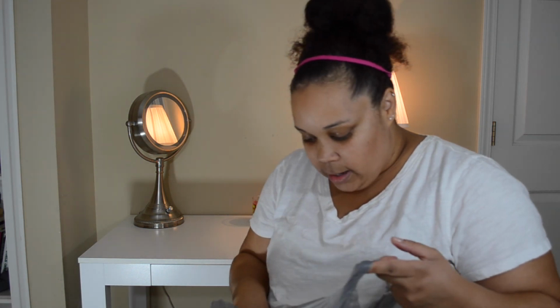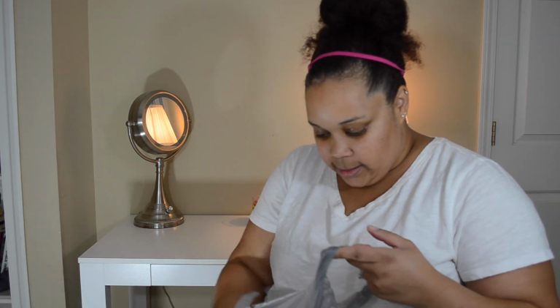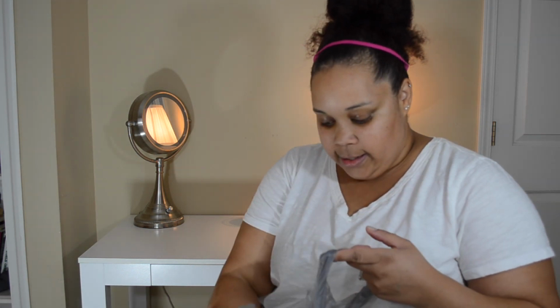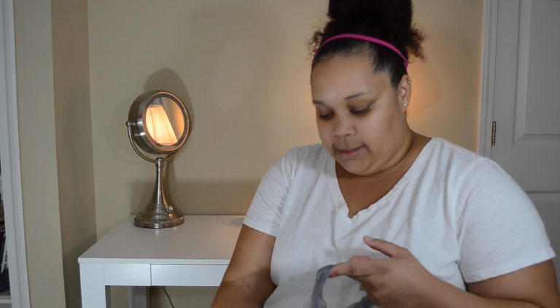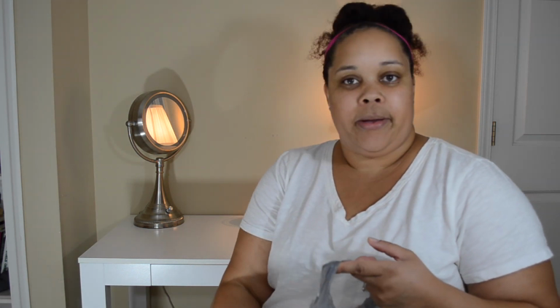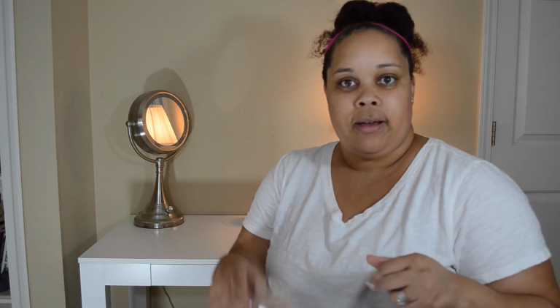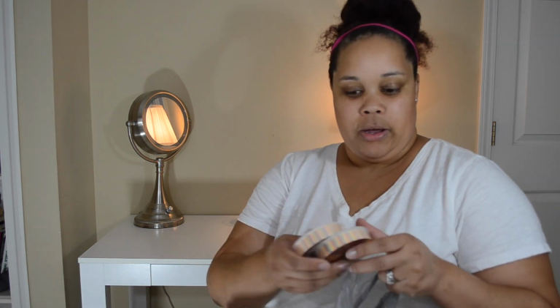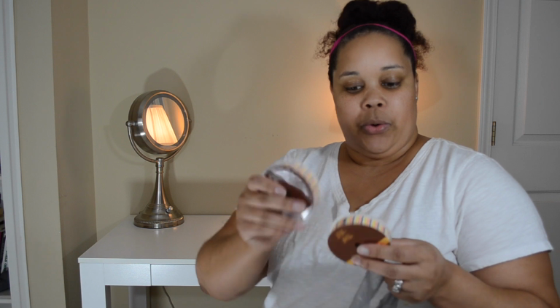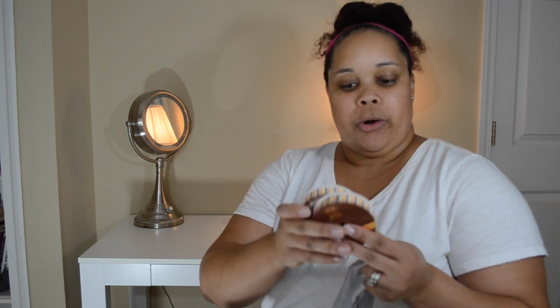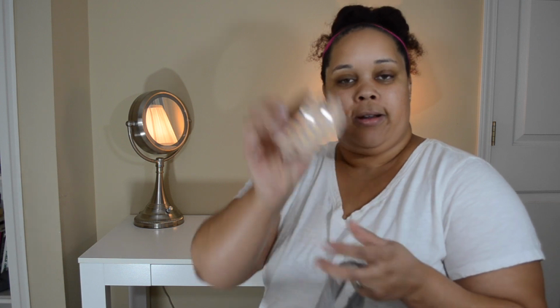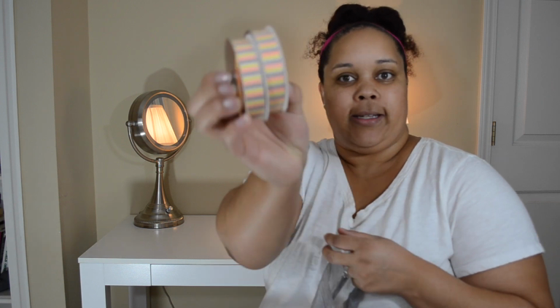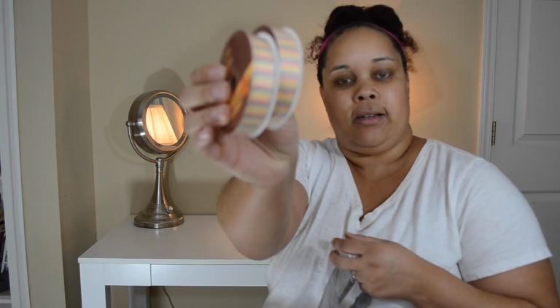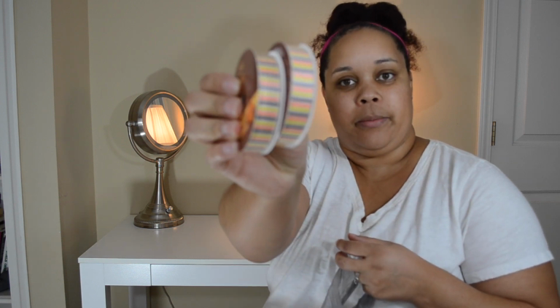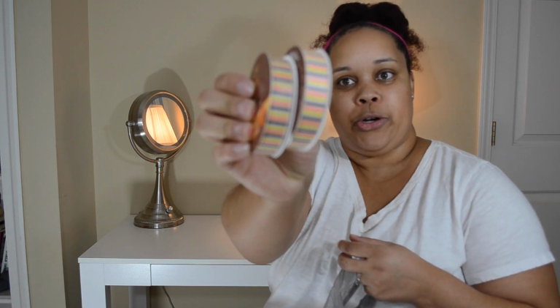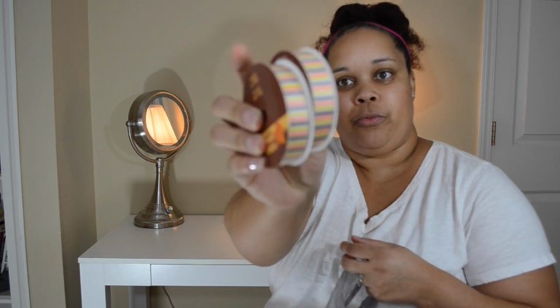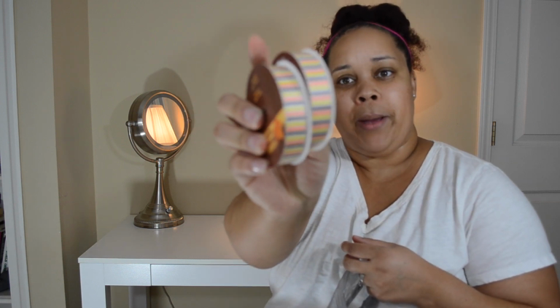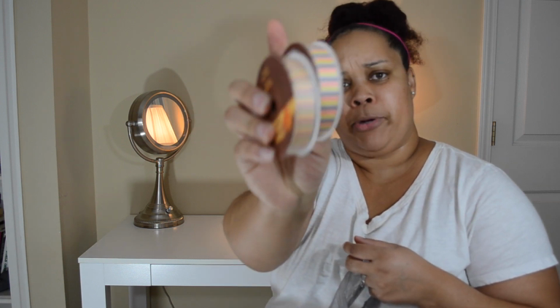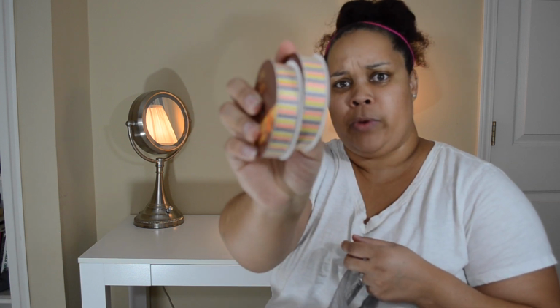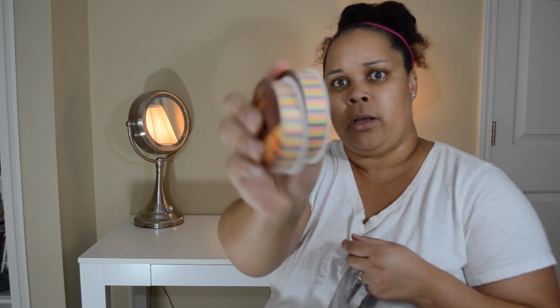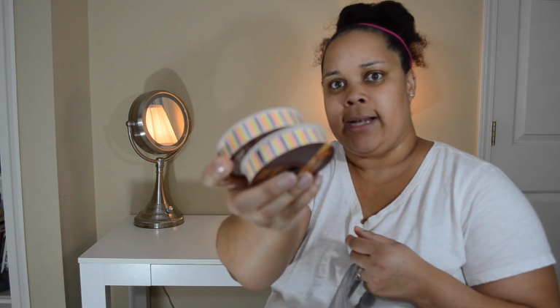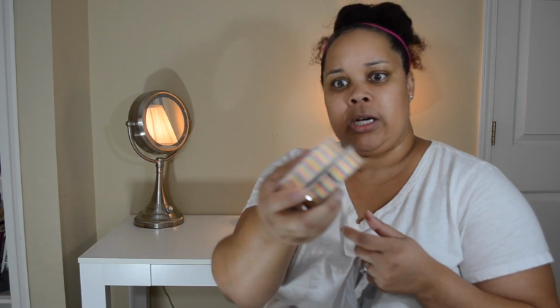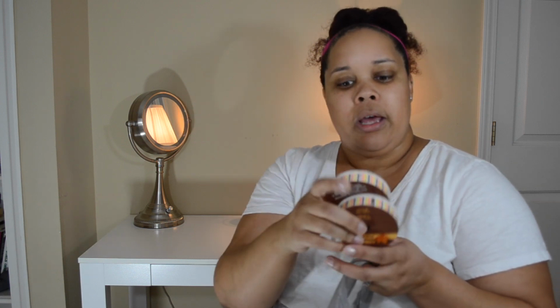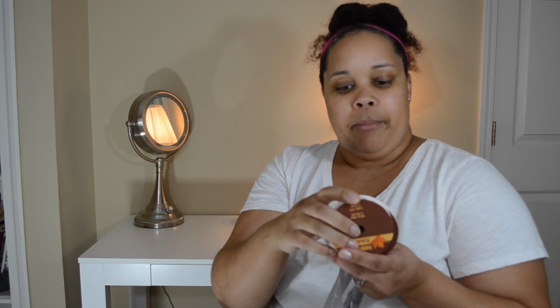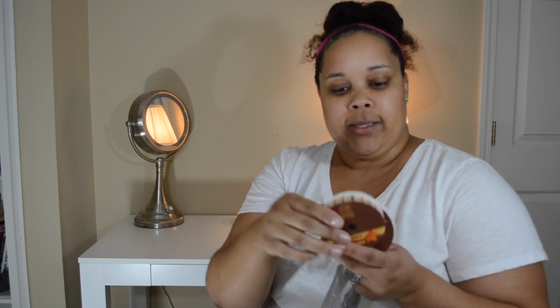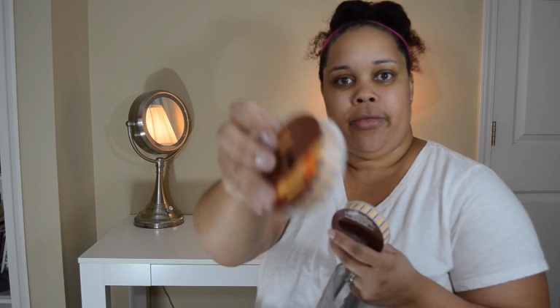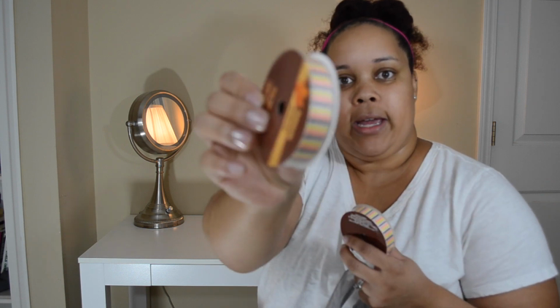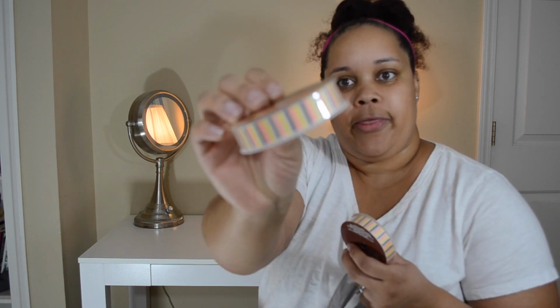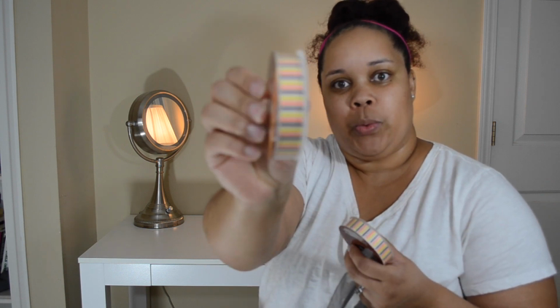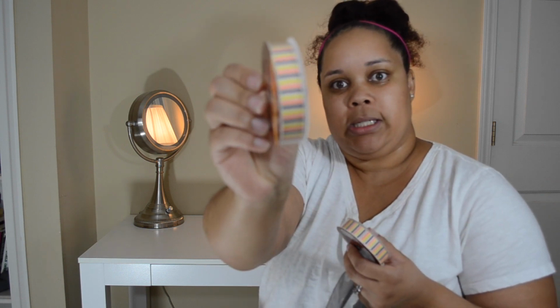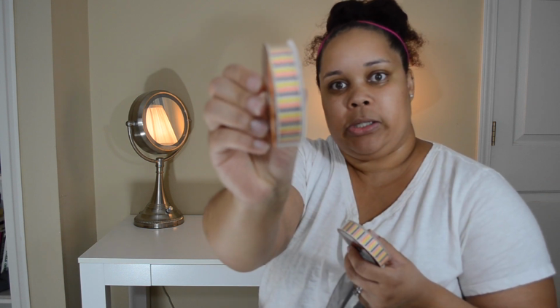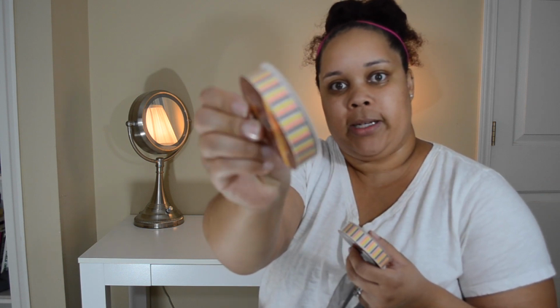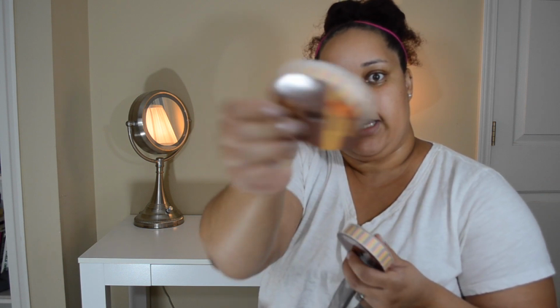The next thing that I picked up were these thinner ribbons. I purchased ribbon on the last haul but I wanted to get the thinner ones, so I picked up these.